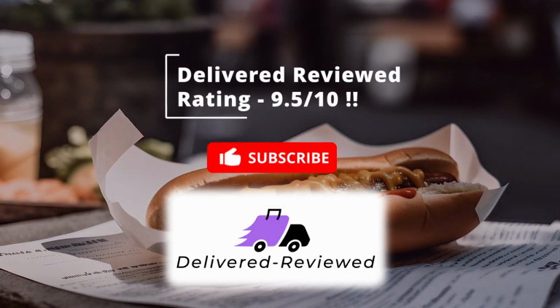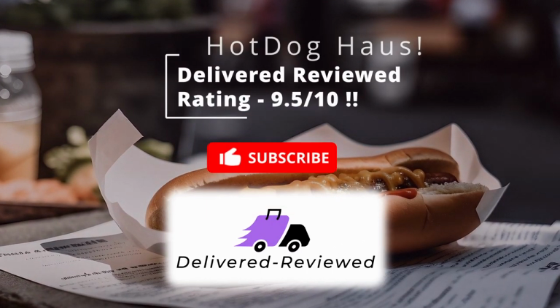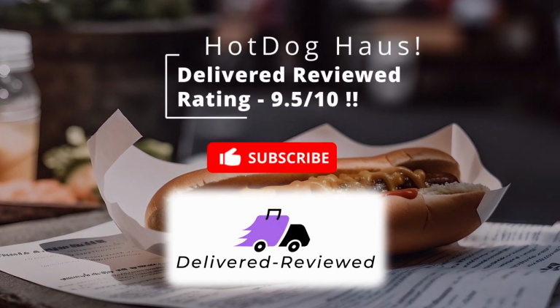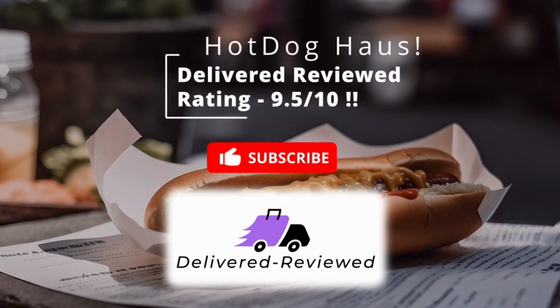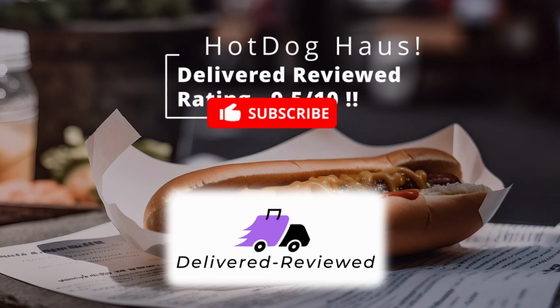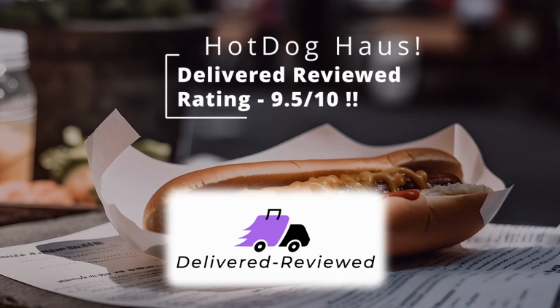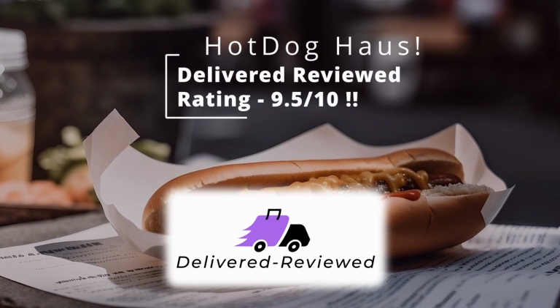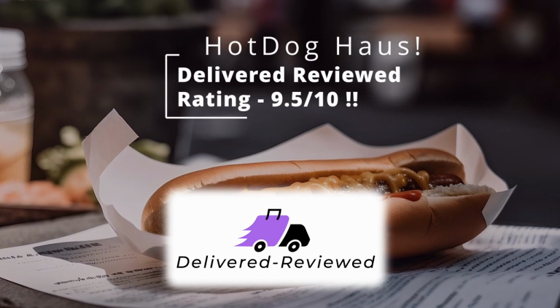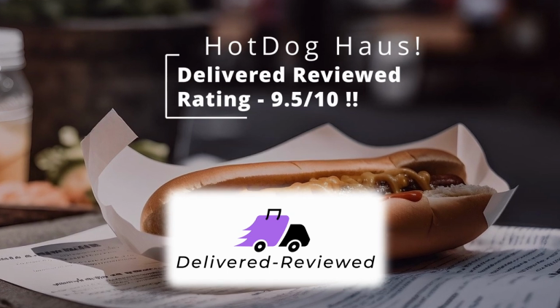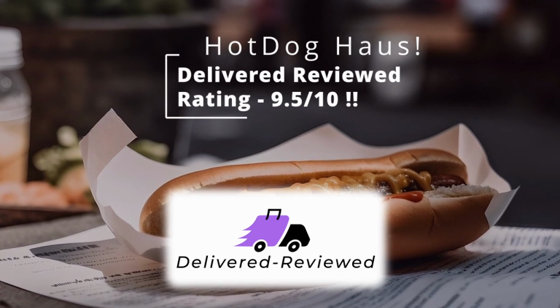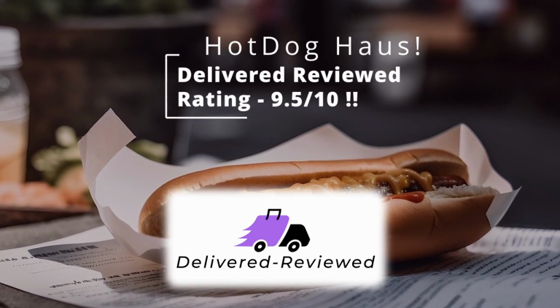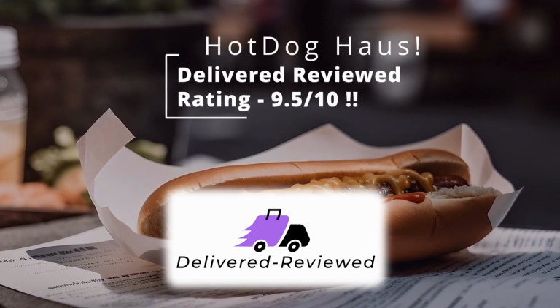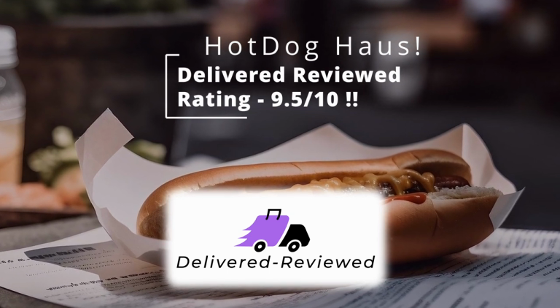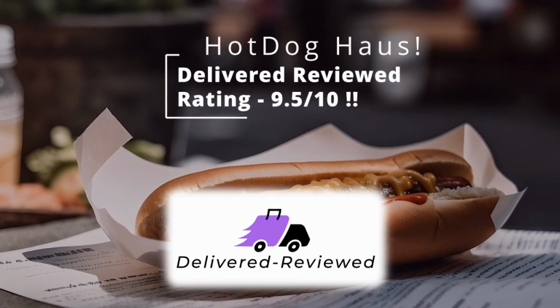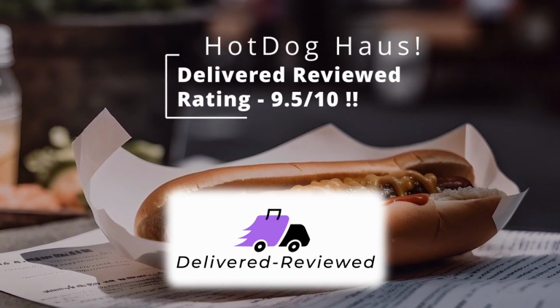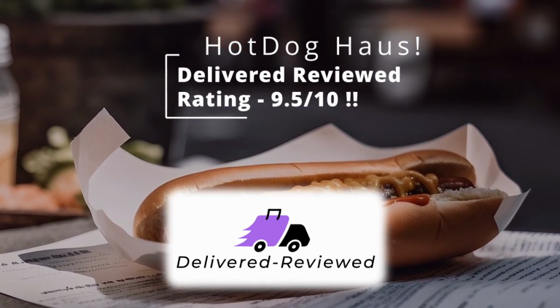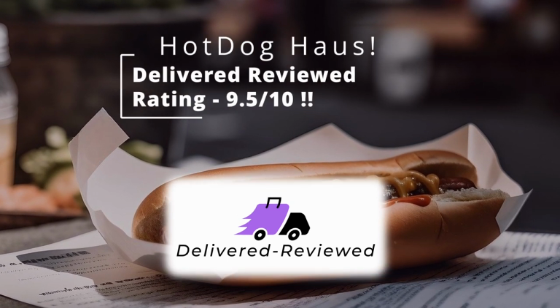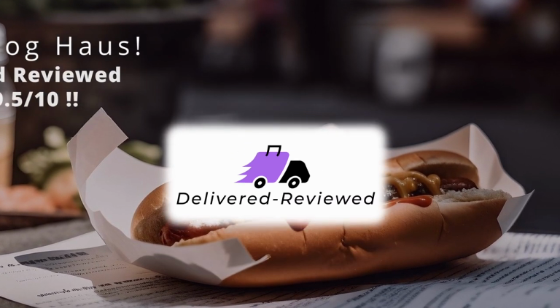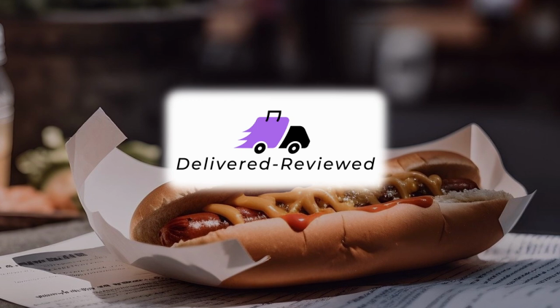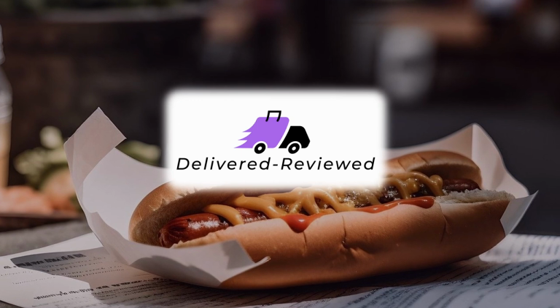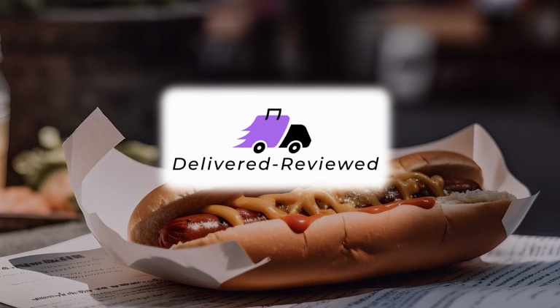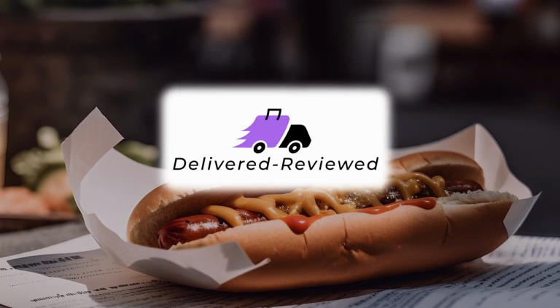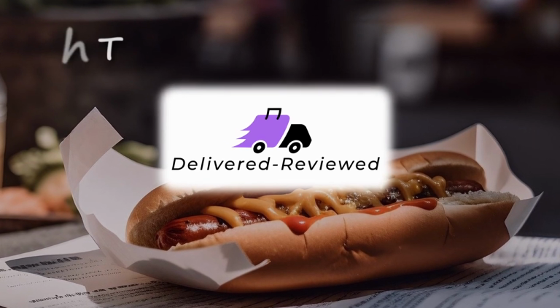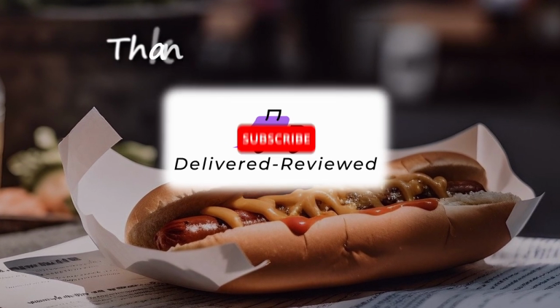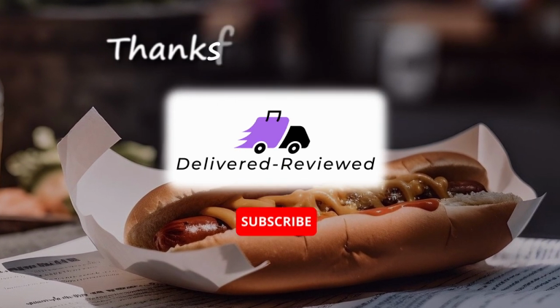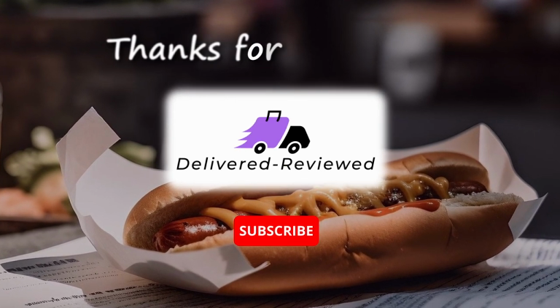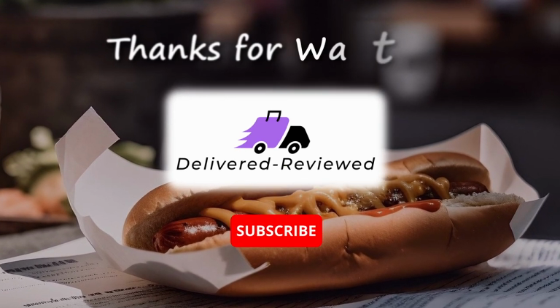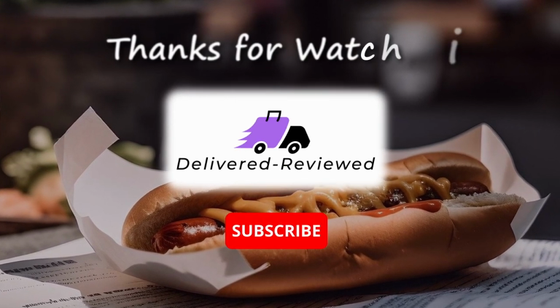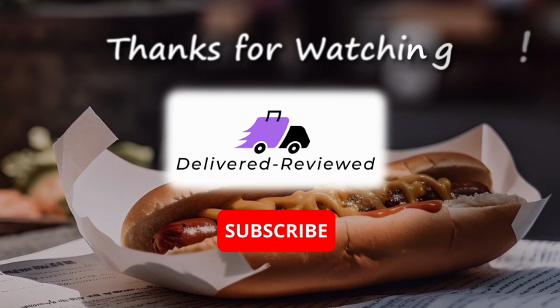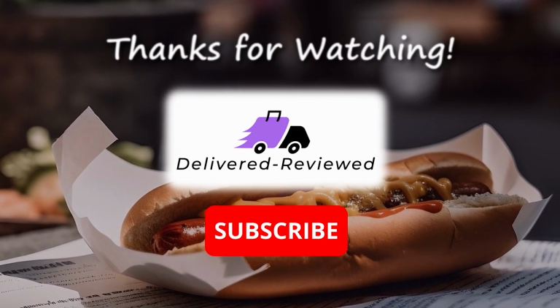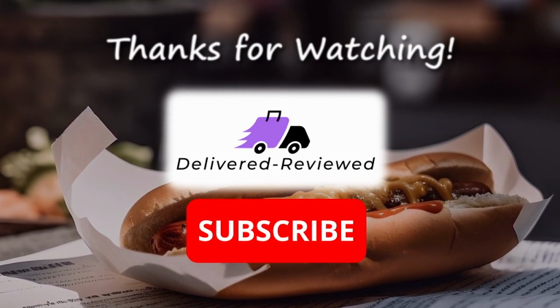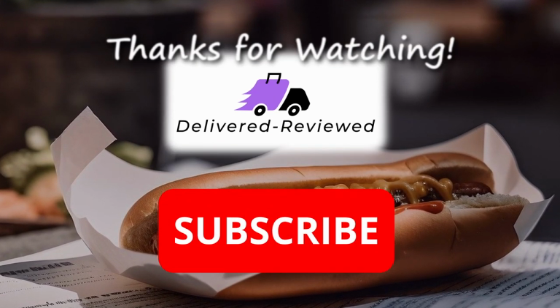Definitely a good place, worth trying. As always, thanks for watching. If anybody's got any suggestions as to places to review, by all means put them in the comments, like, subscribe and share.